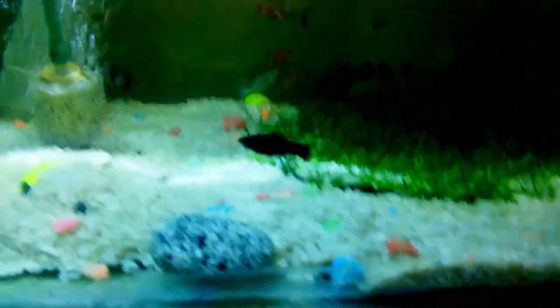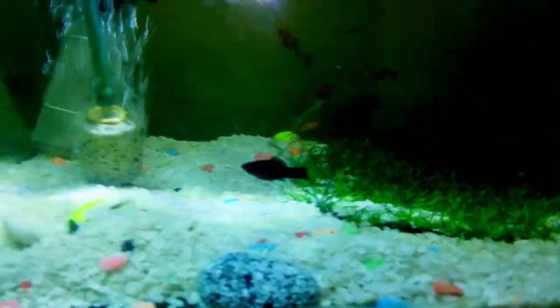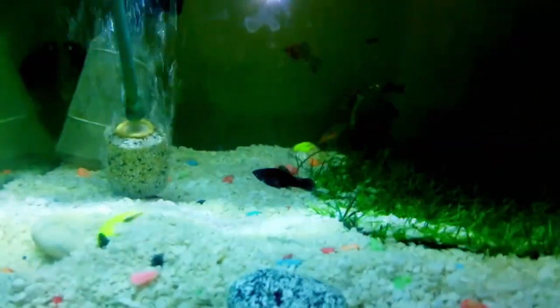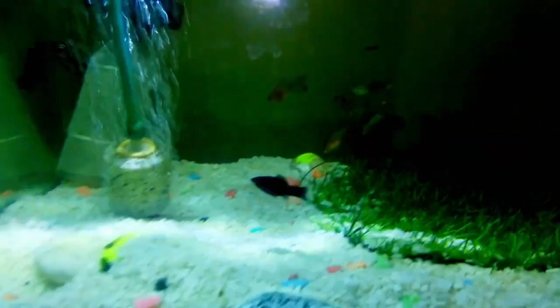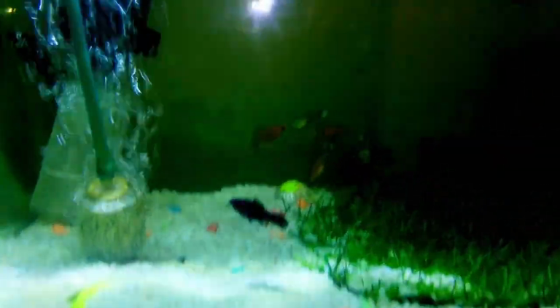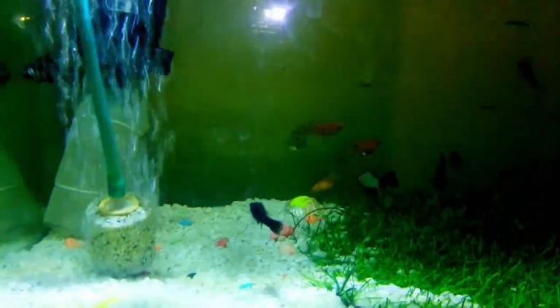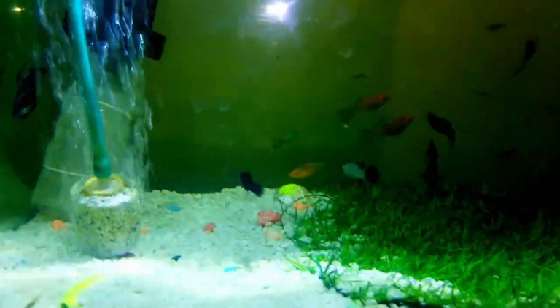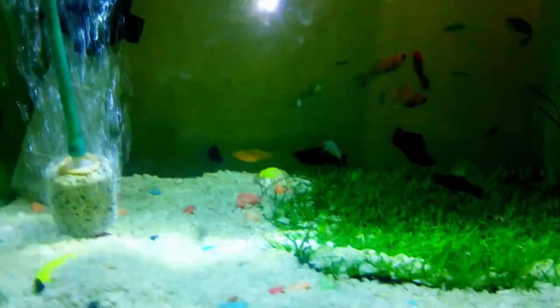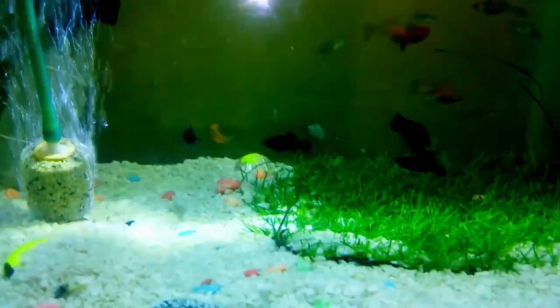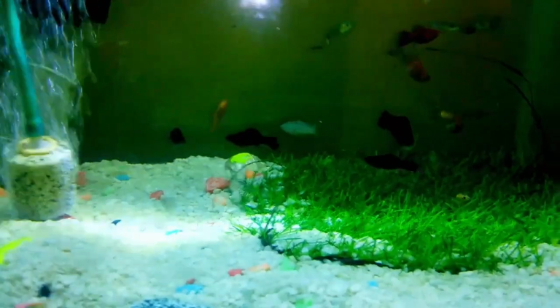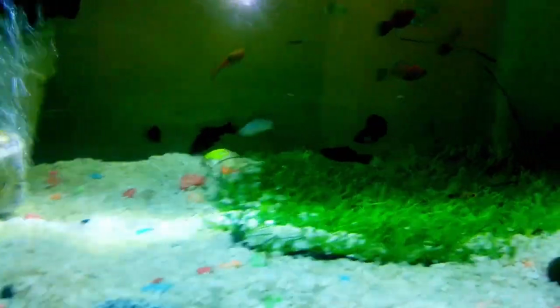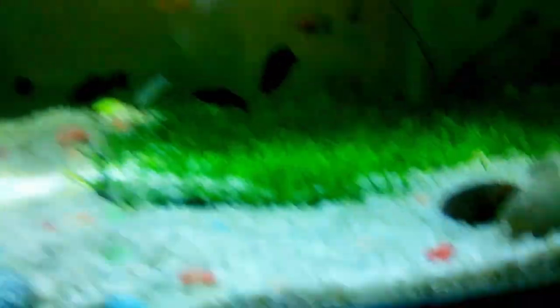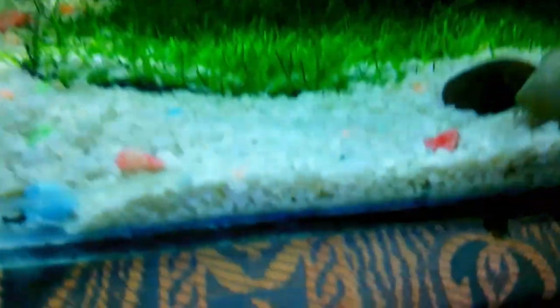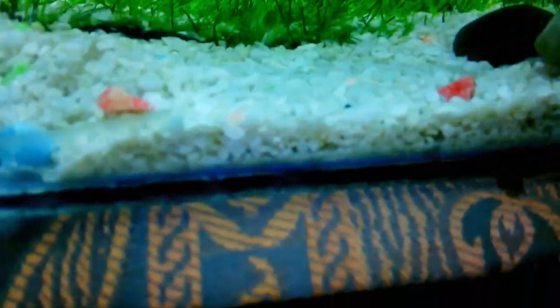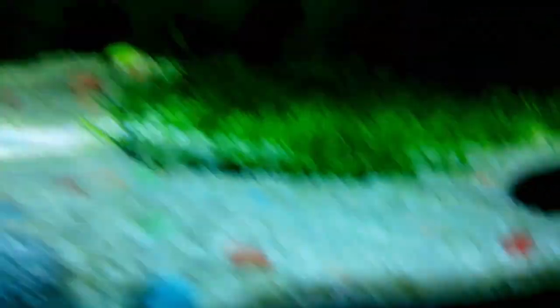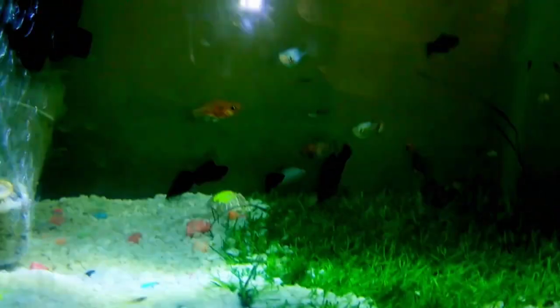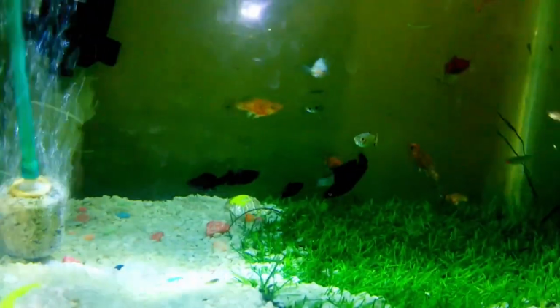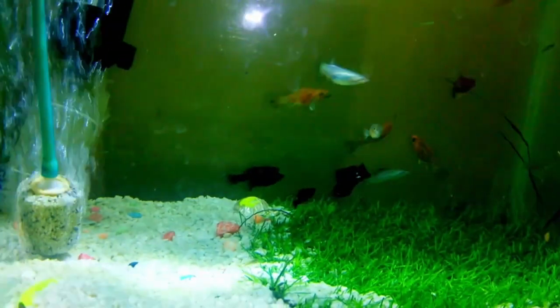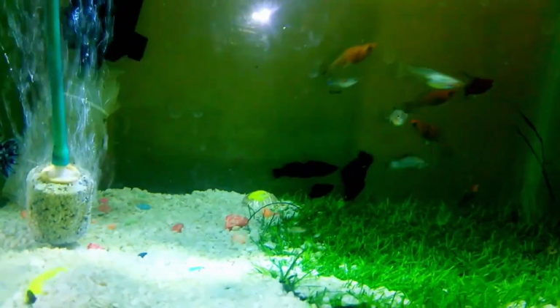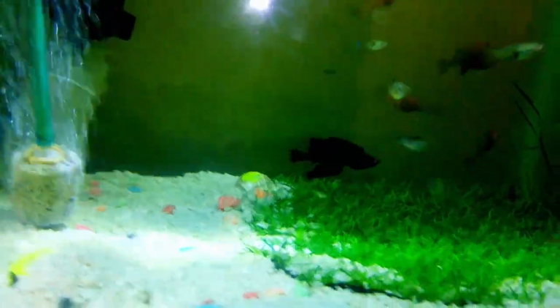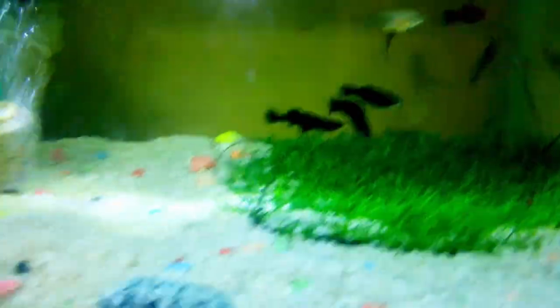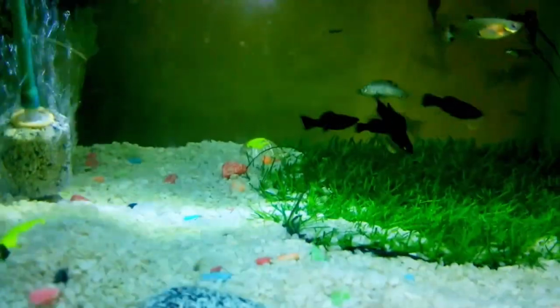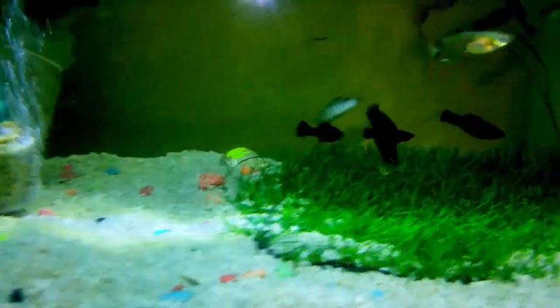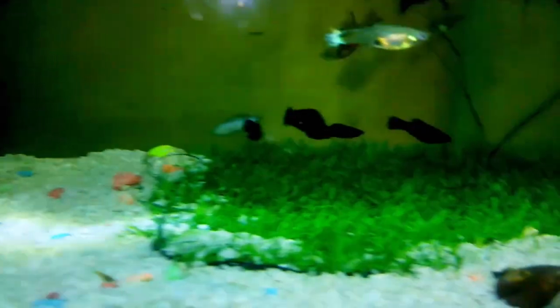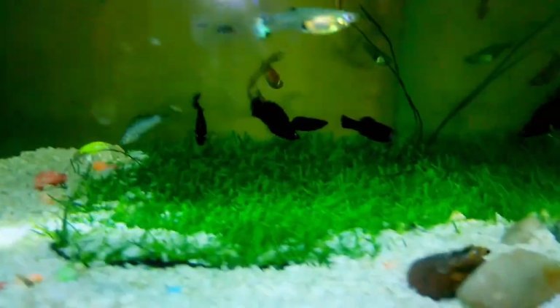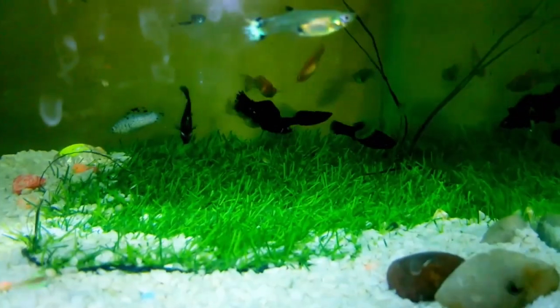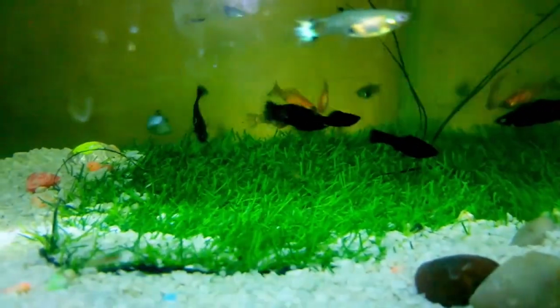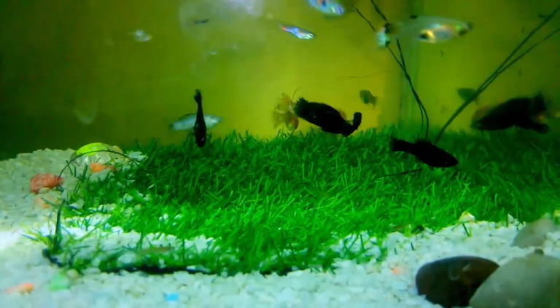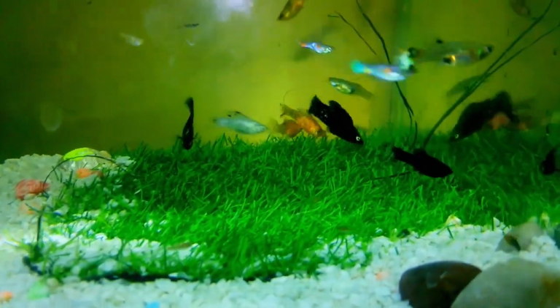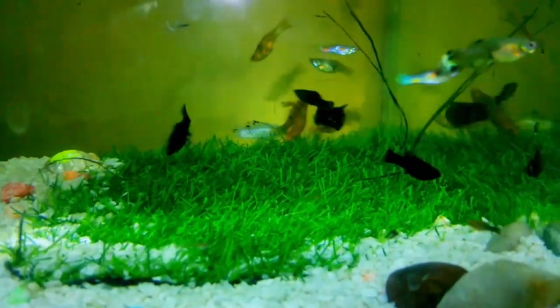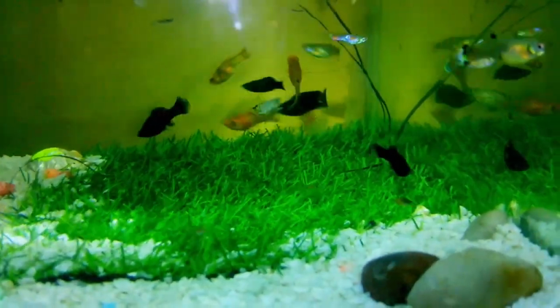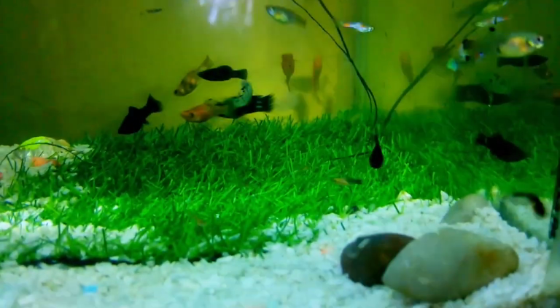If you want to see more fish videos, subscribe to this channel — I'll post a video. I bought new fish for them.